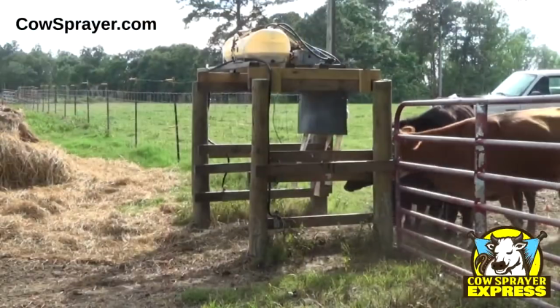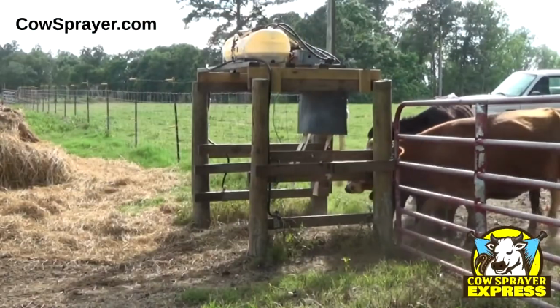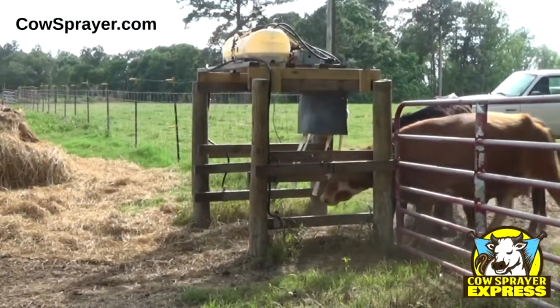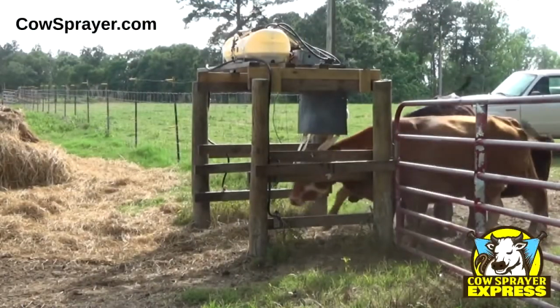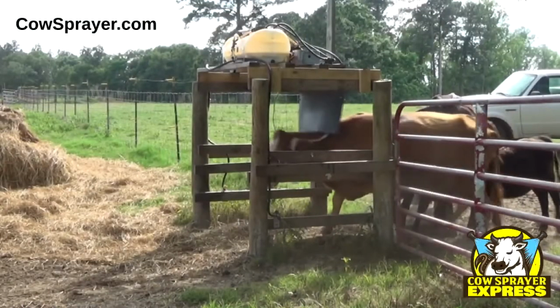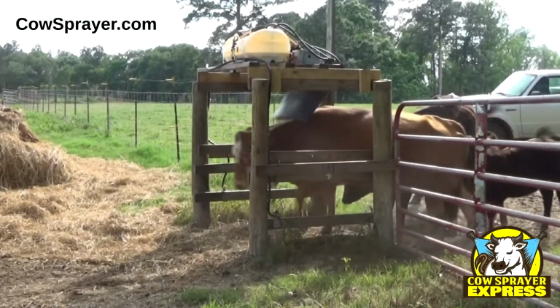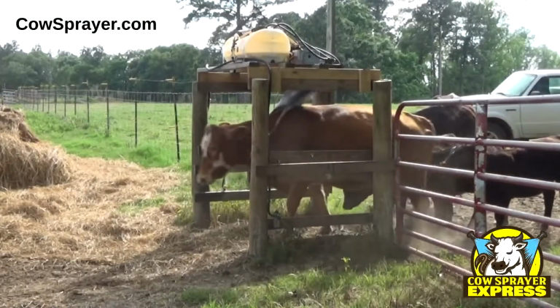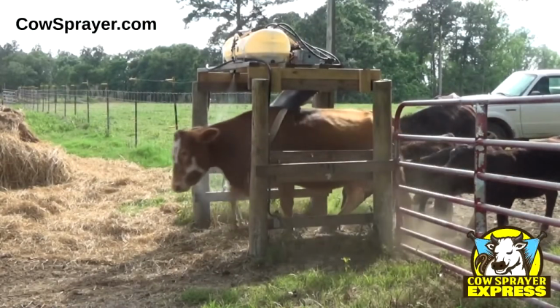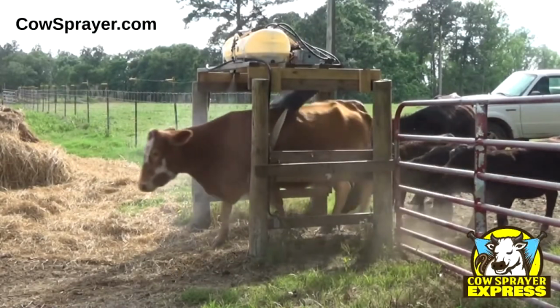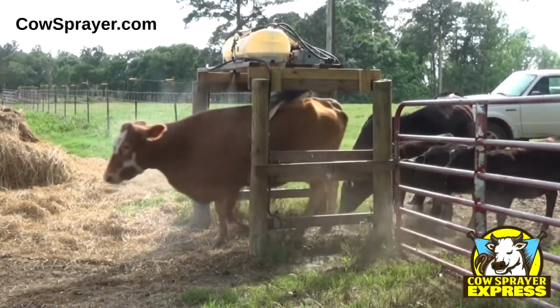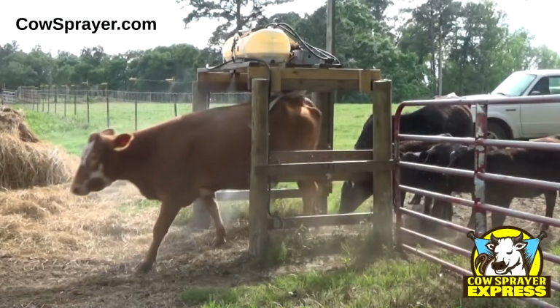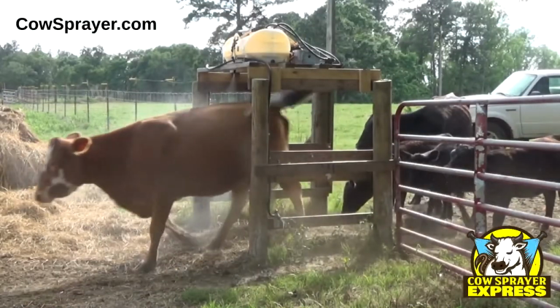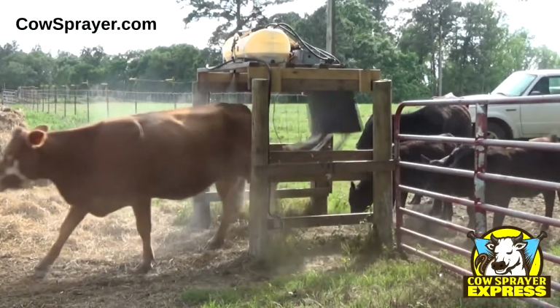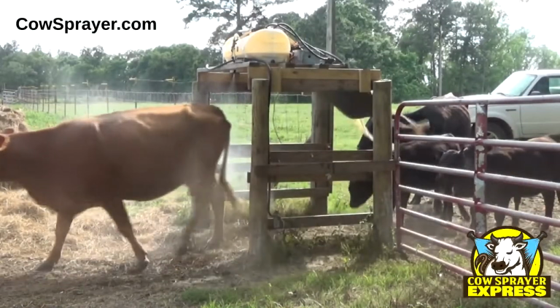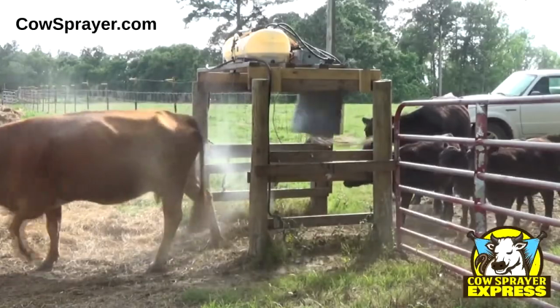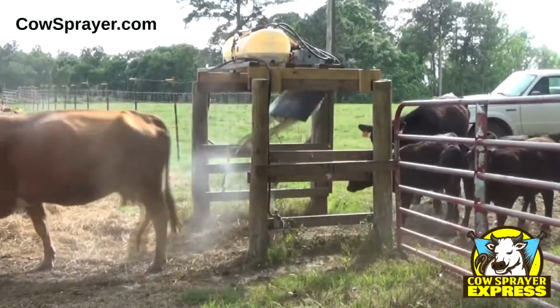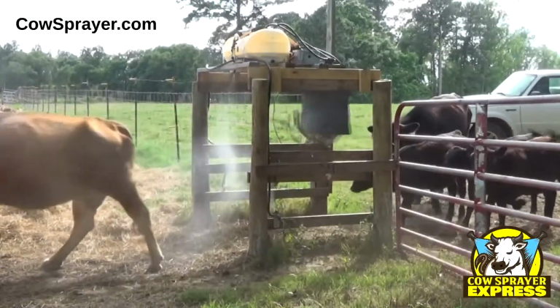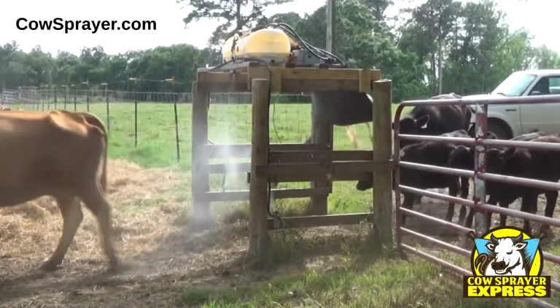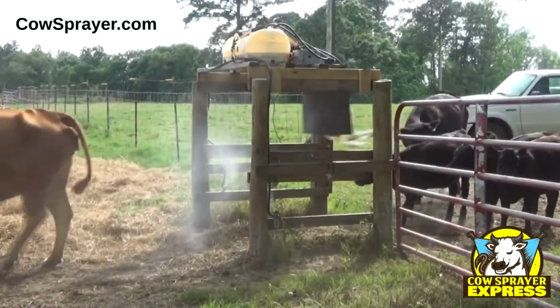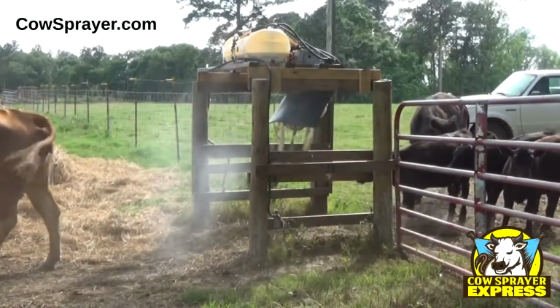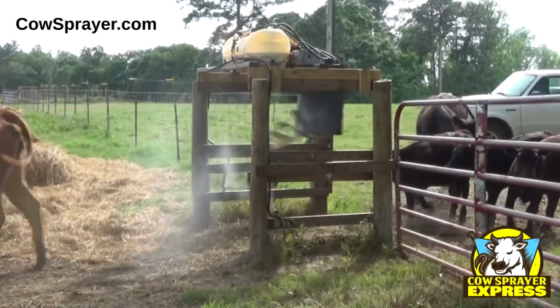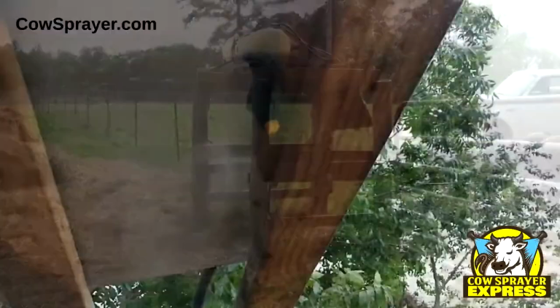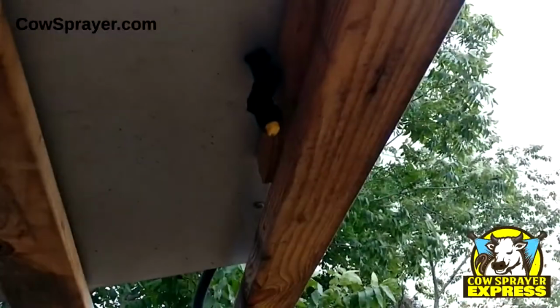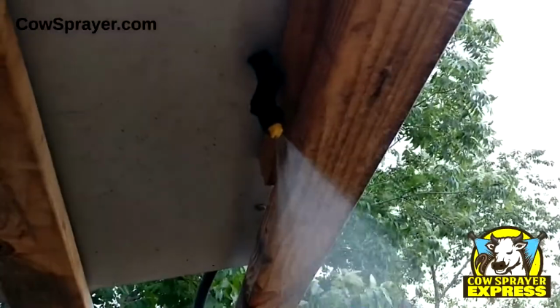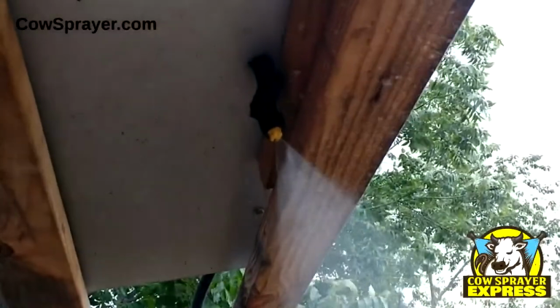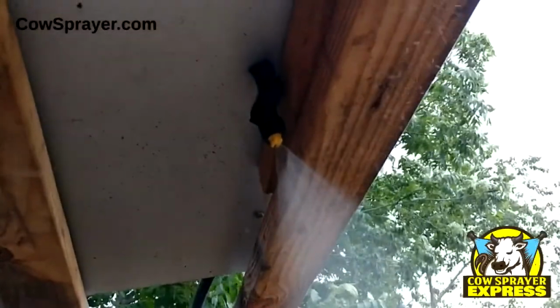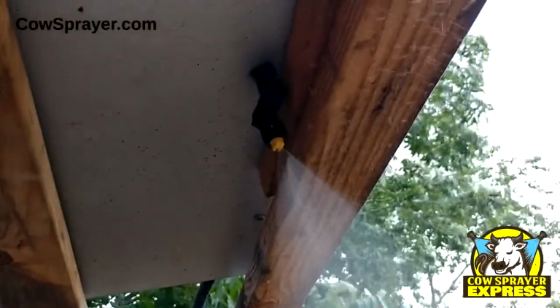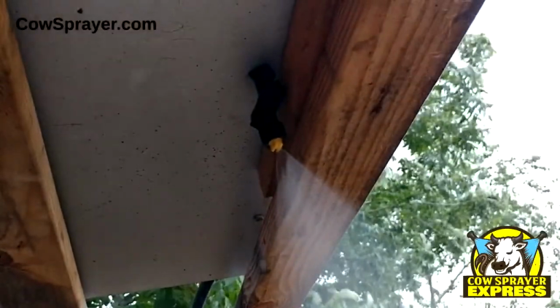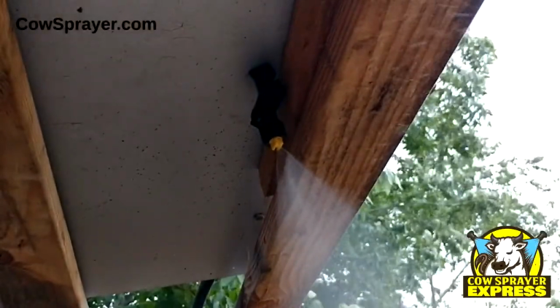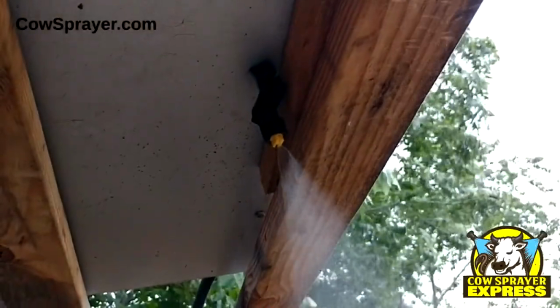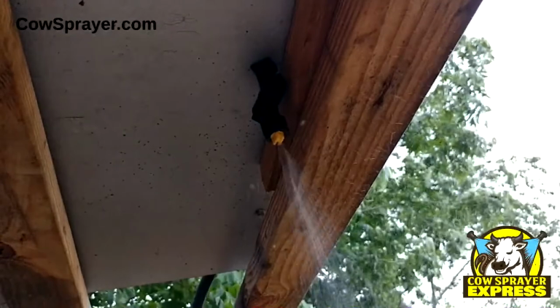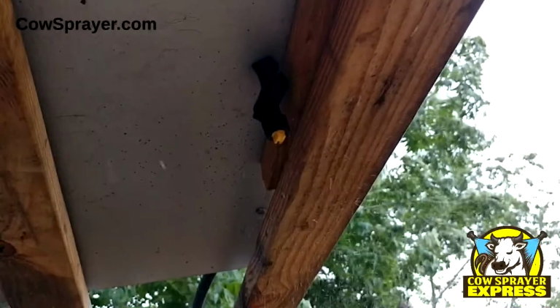There are three spray nozzles on the Cow Sprayer Express — one on each side that you can place anywhere you want, and one on the bottom of the unit that will spray the top and back of the cow when they go through.